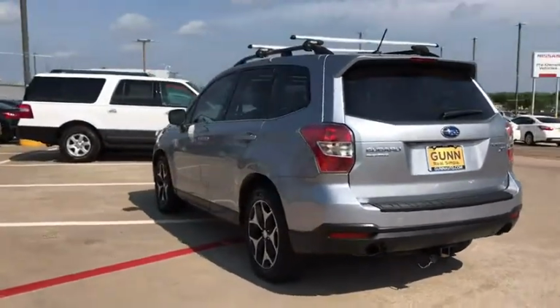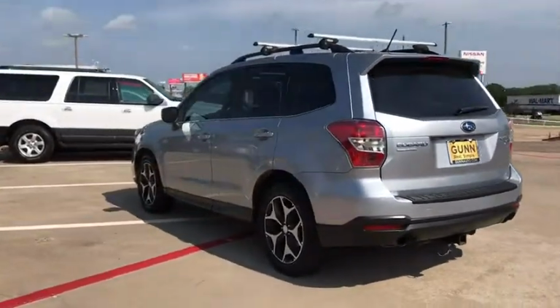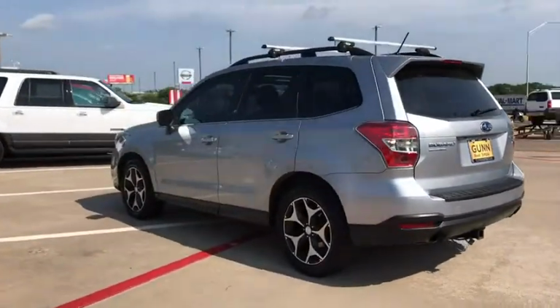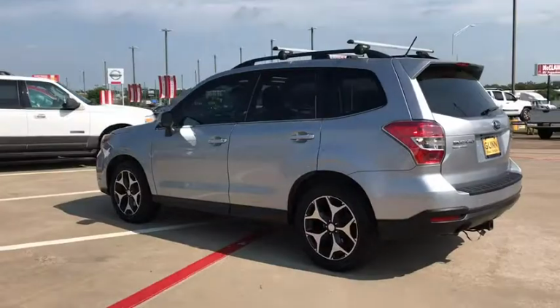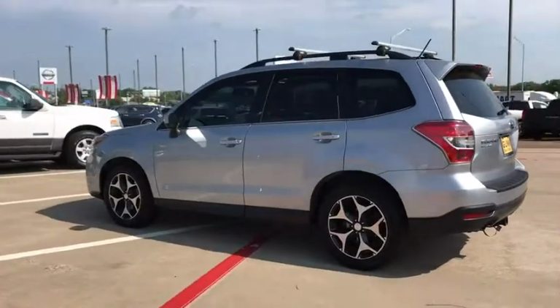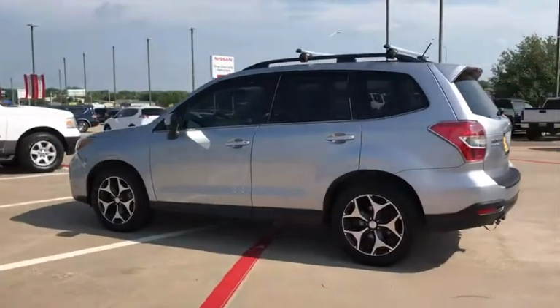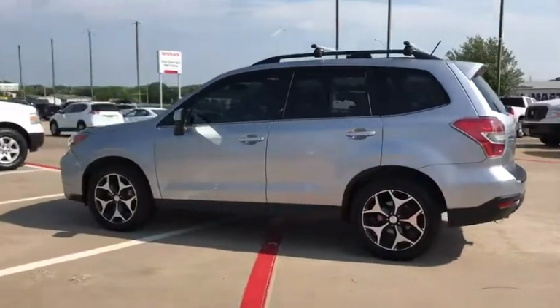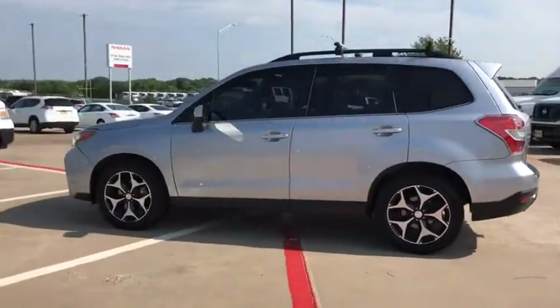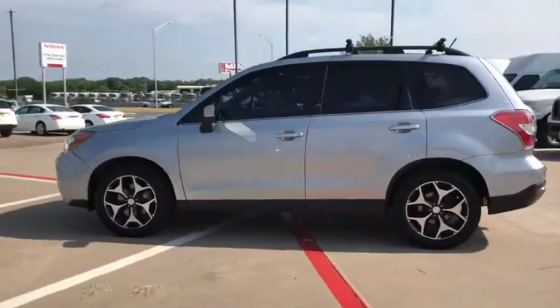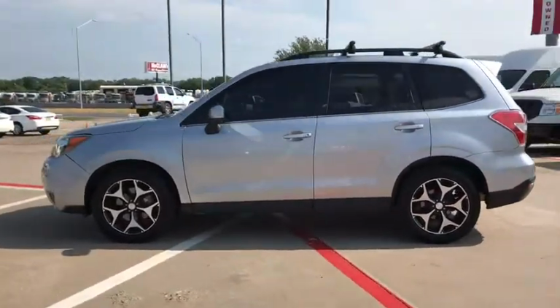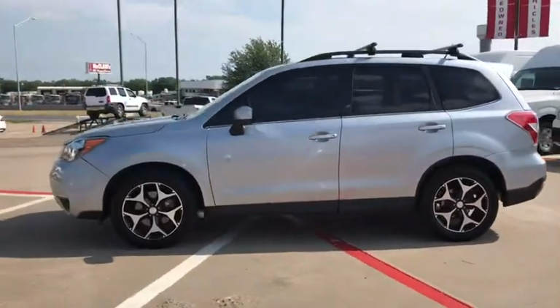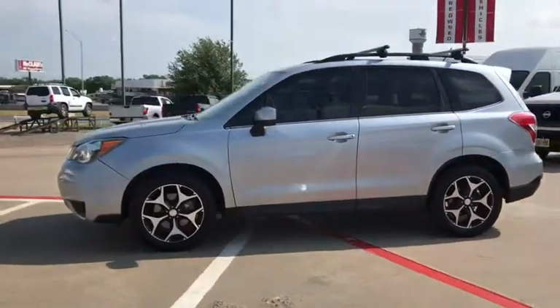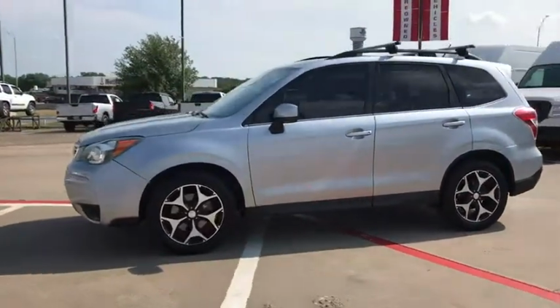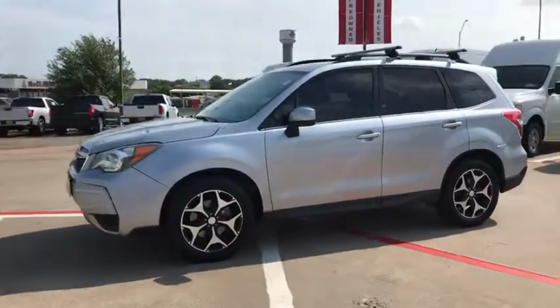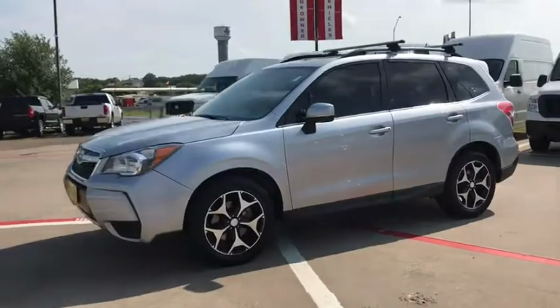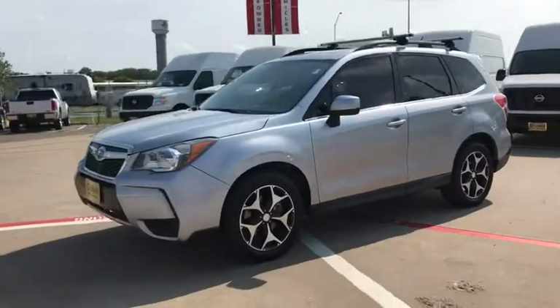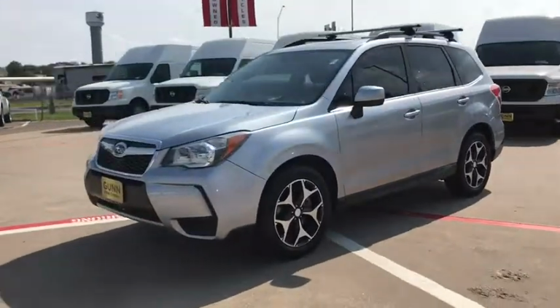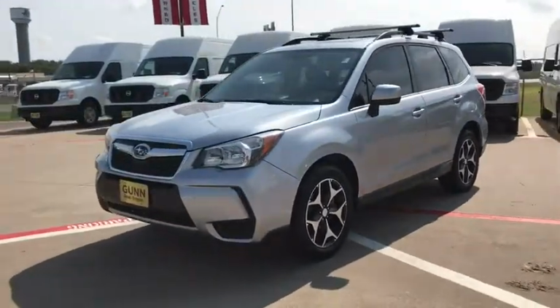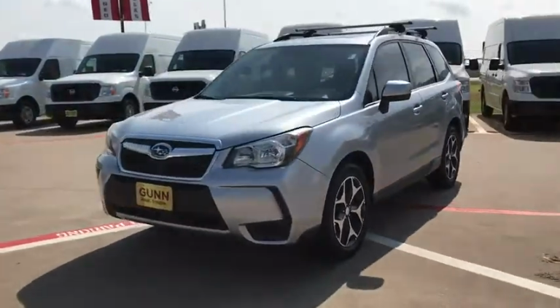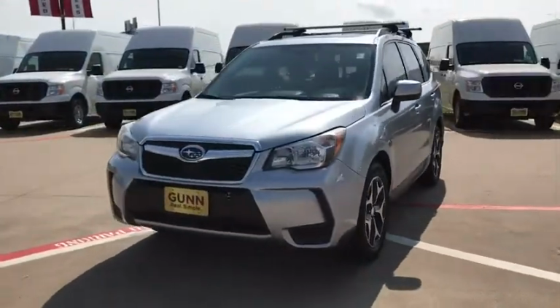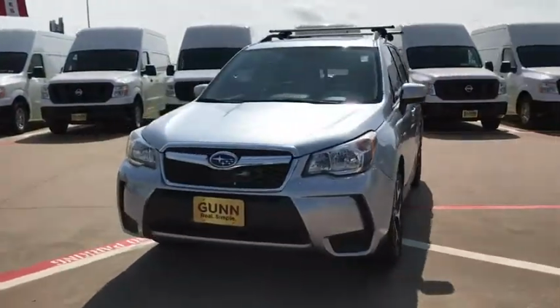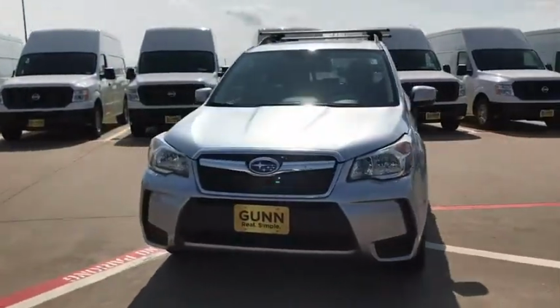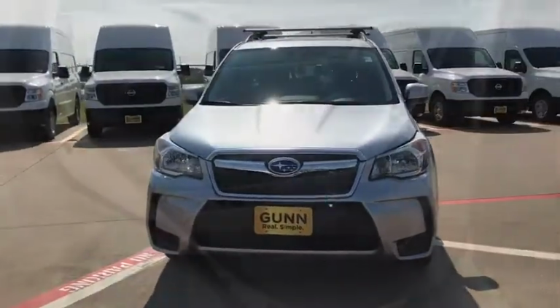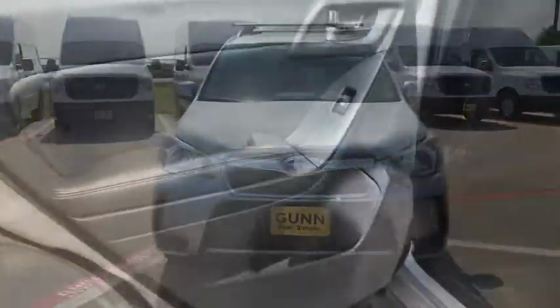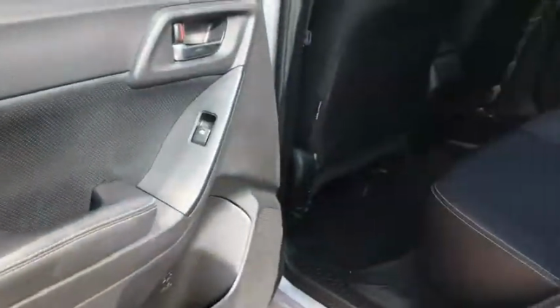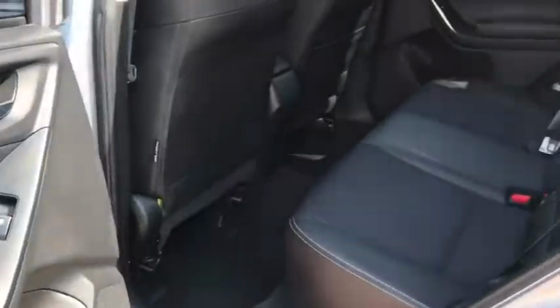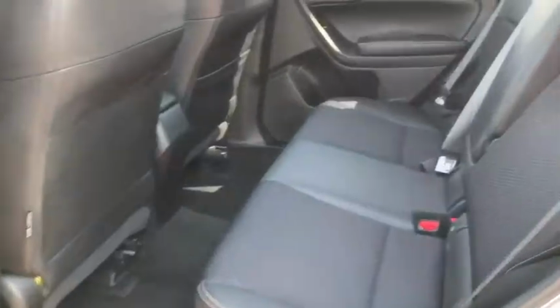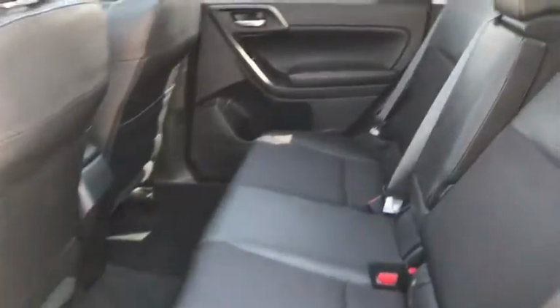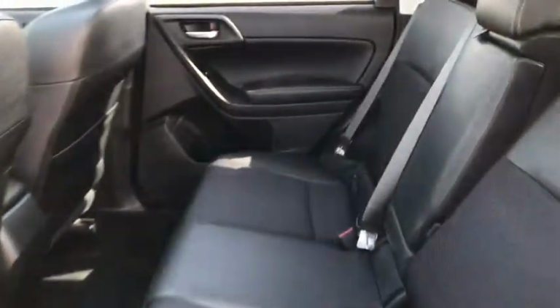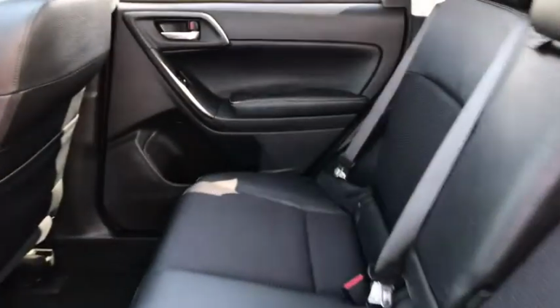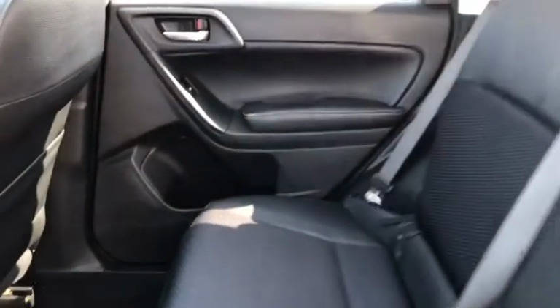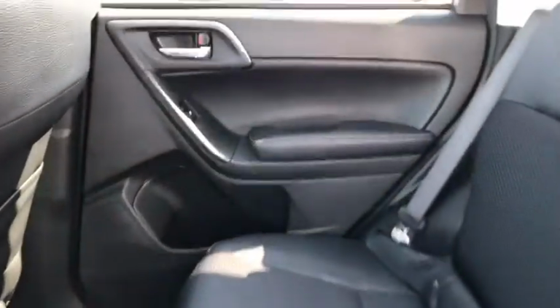Here are some of this vehicle's great options: stability control, traction control, keyless entry, anti-lock braking system, all-wheel drive, steering wheel audio controls, backup camera, leather-wrapped steering wheel, Bluetooth, adjustable steering wheel, power steering.